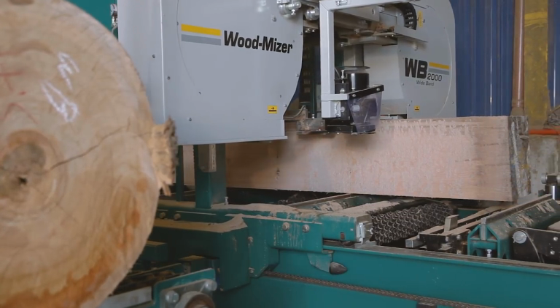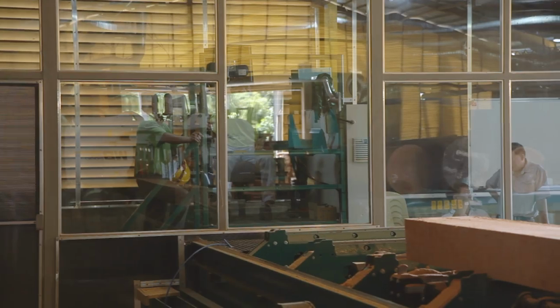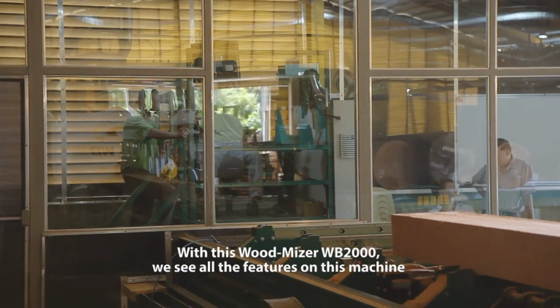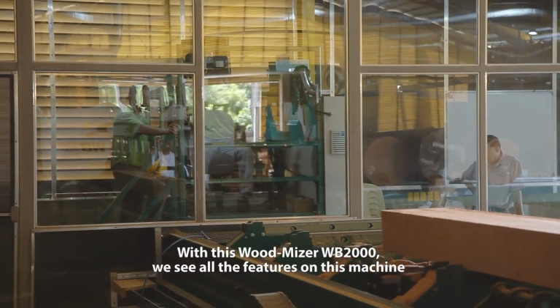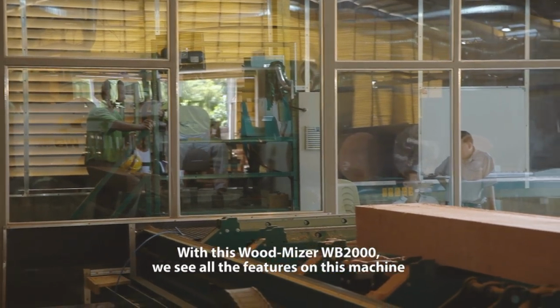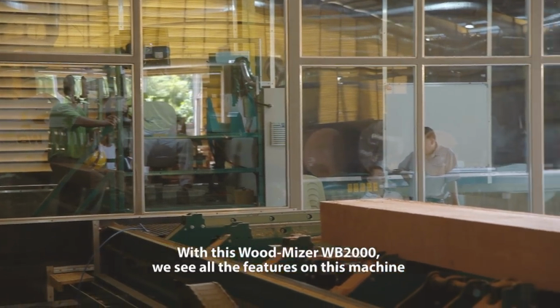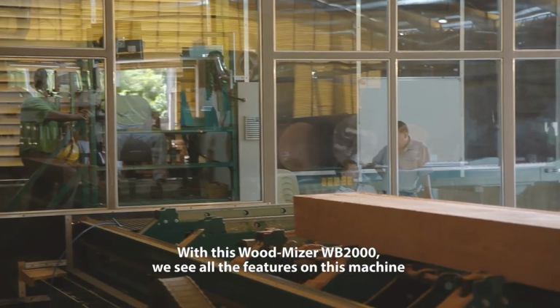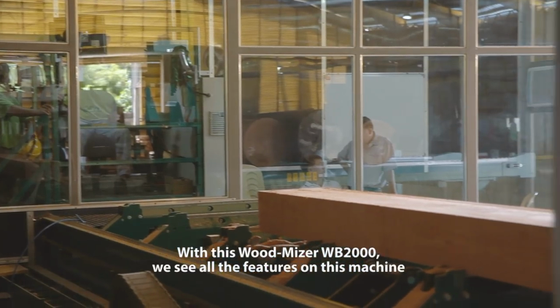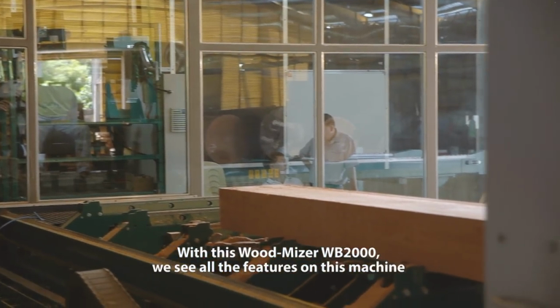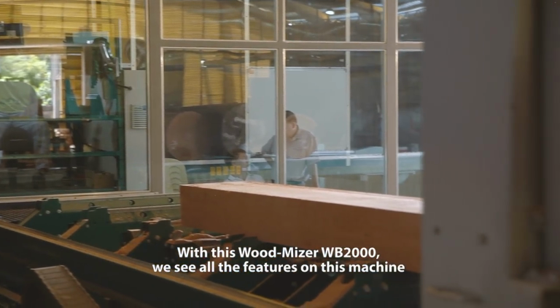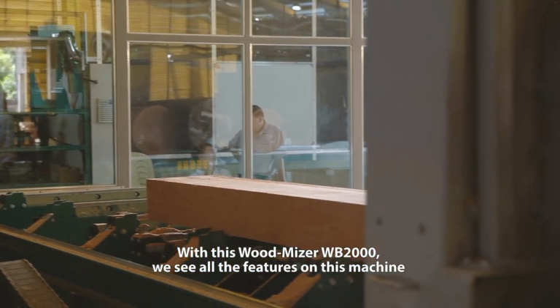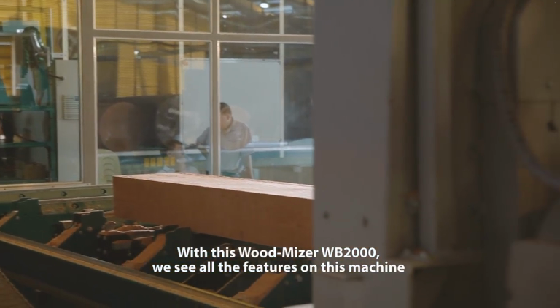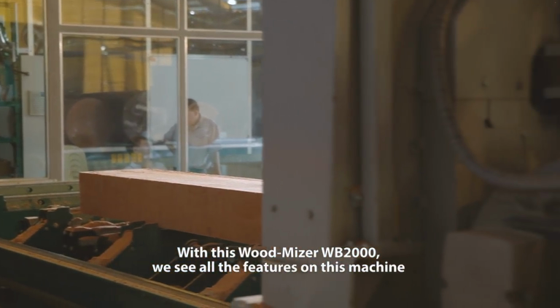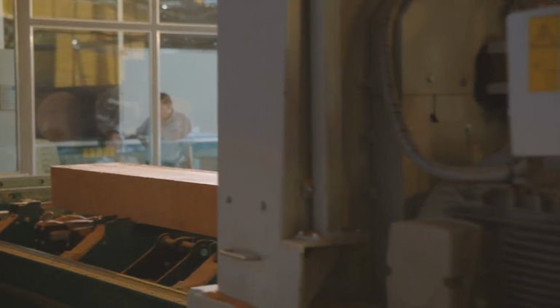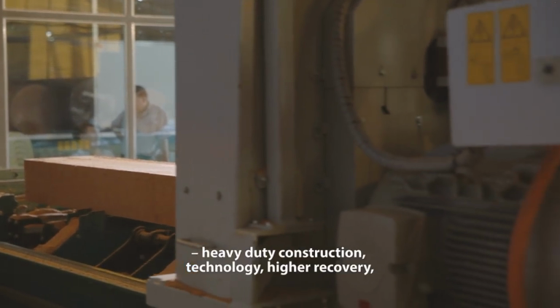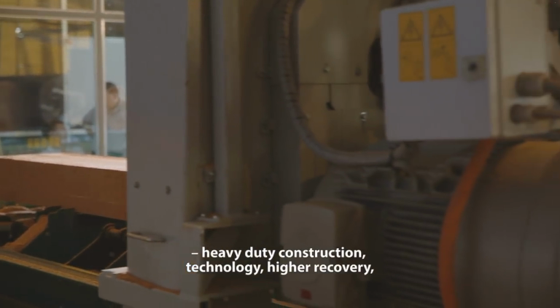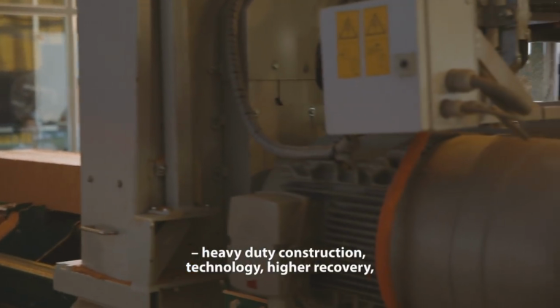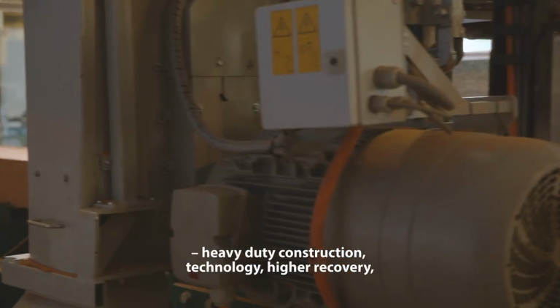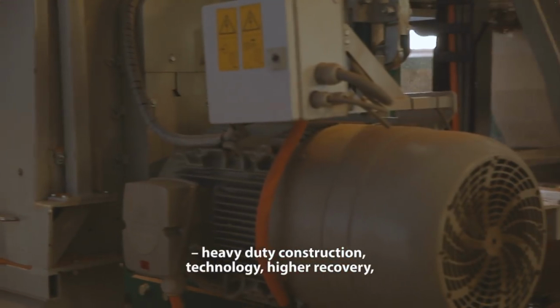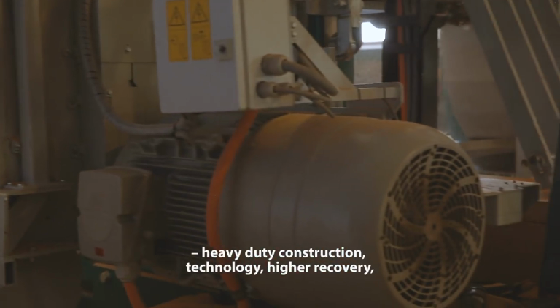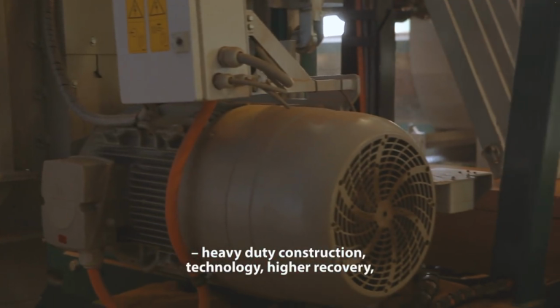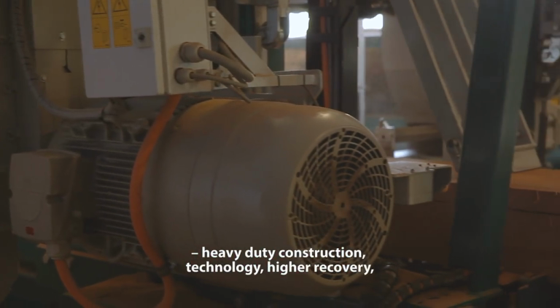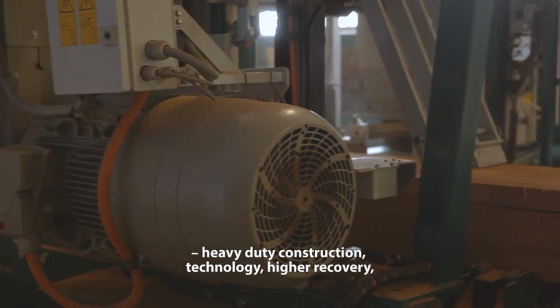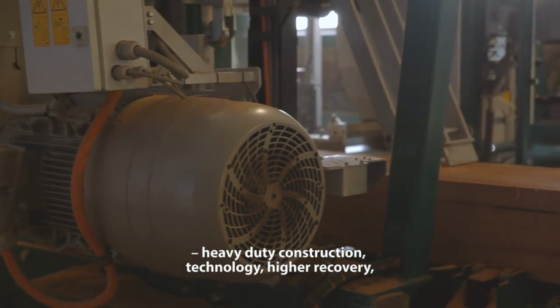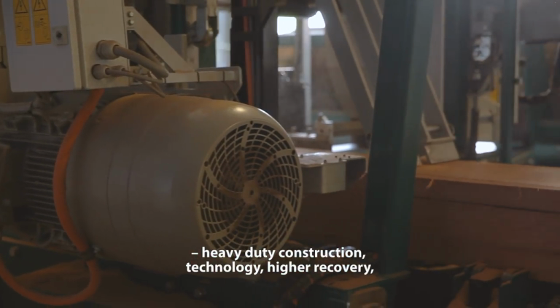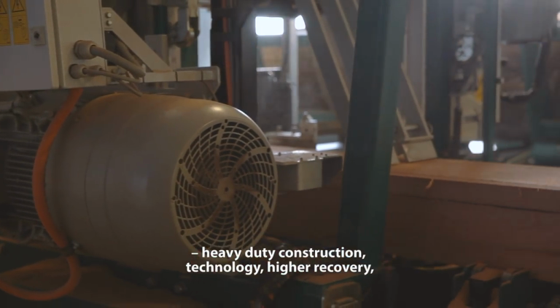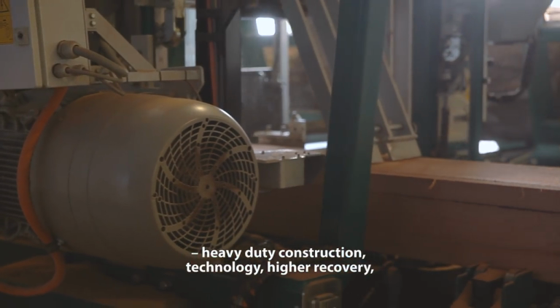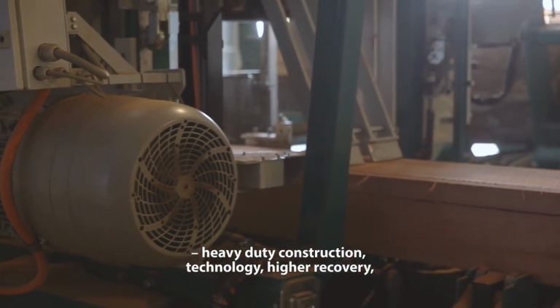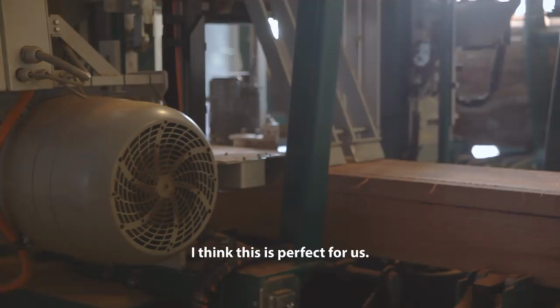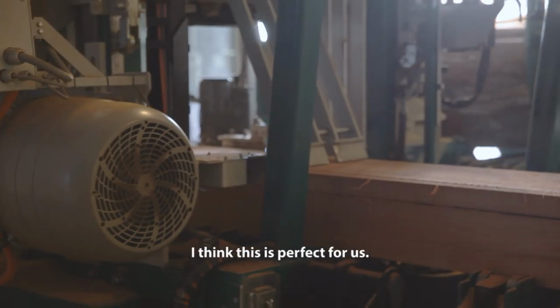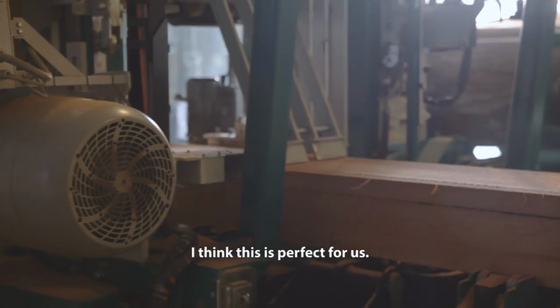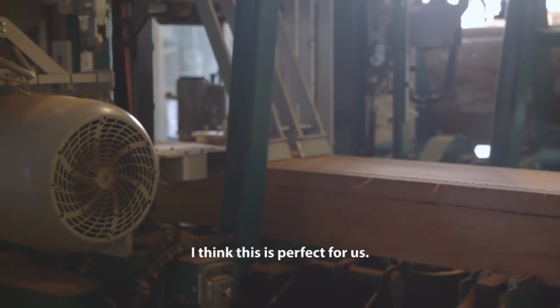With this Woodmeister 2000, we see all the features on this machine: heavy duty construction, technology, higher recovery. I think this is perfect for us.